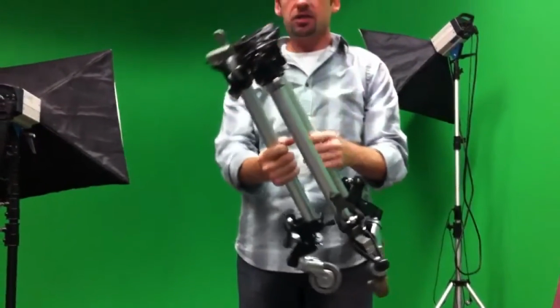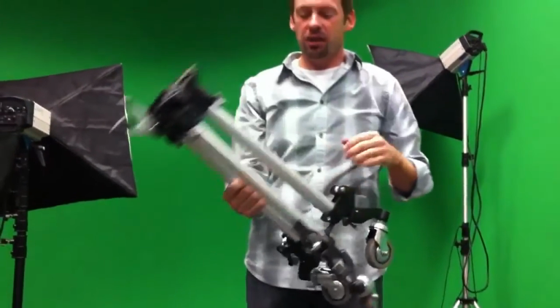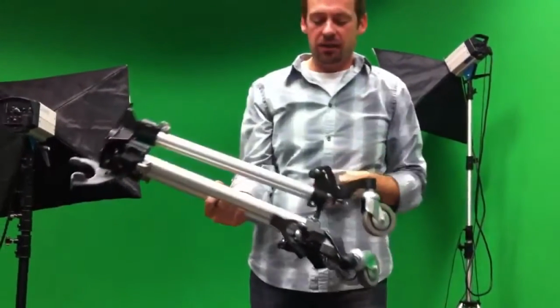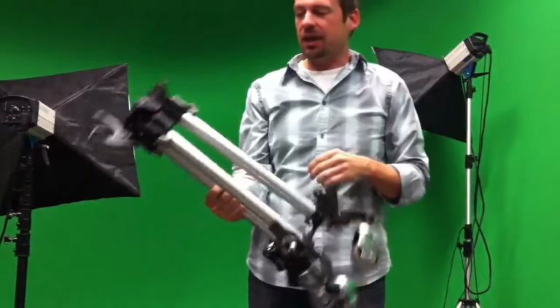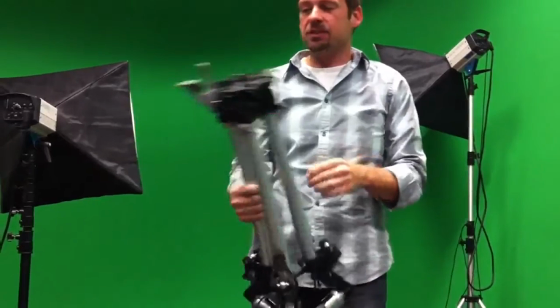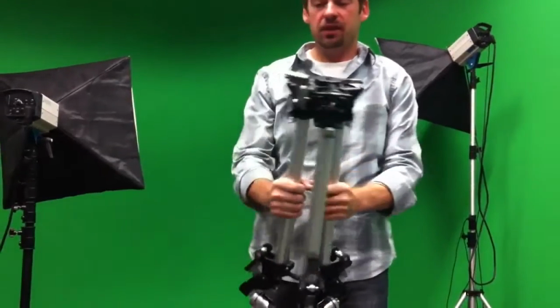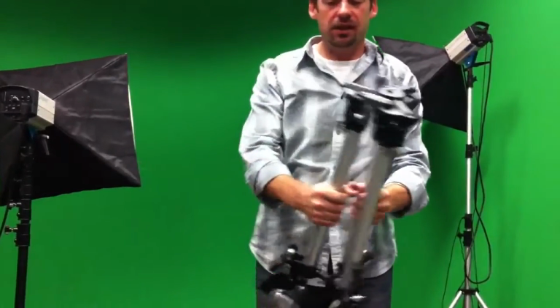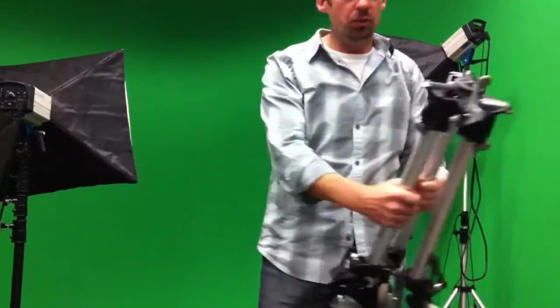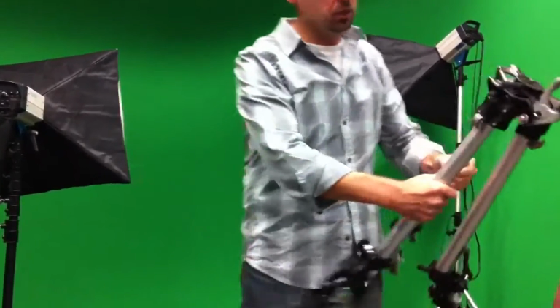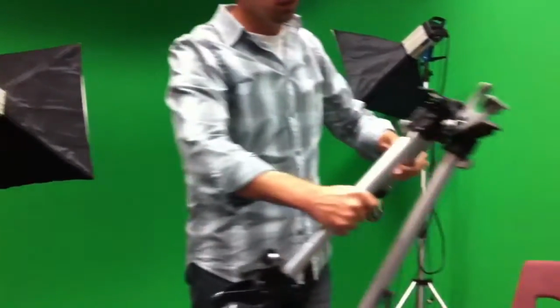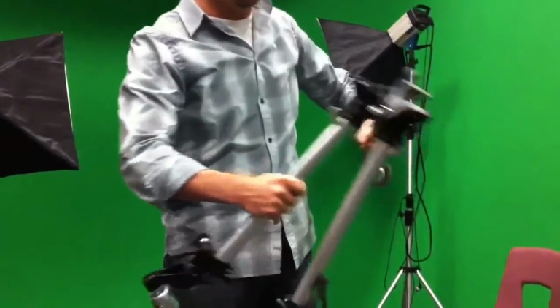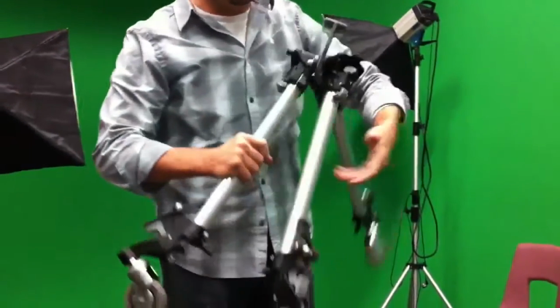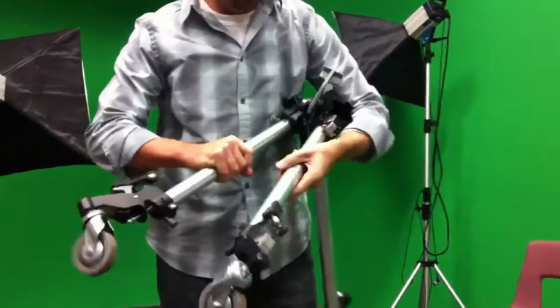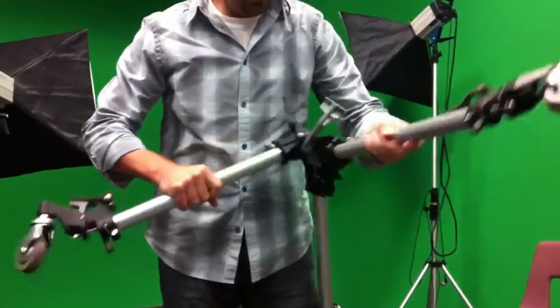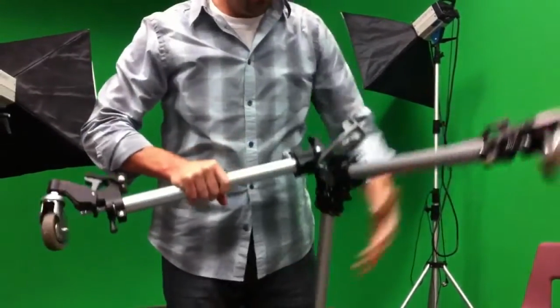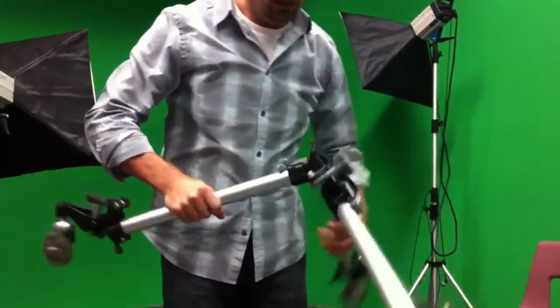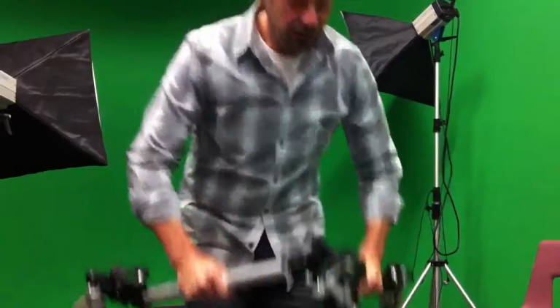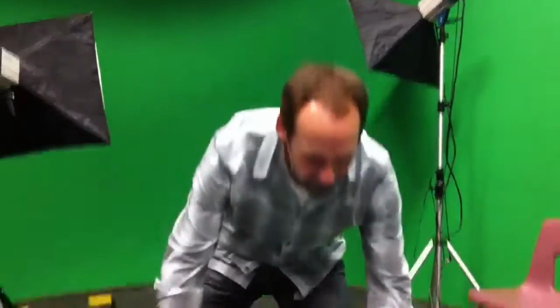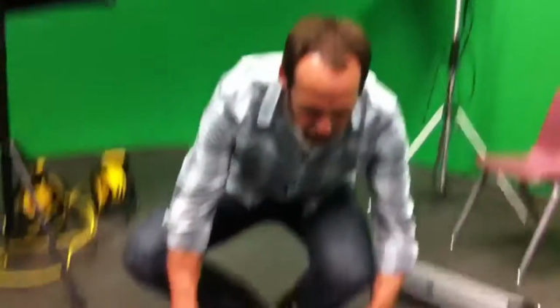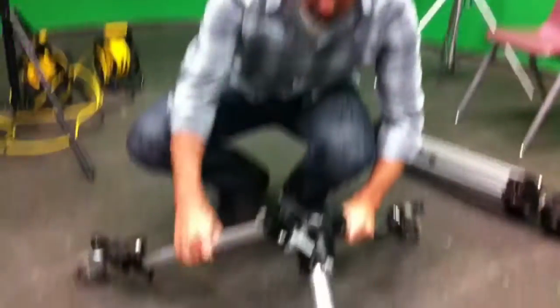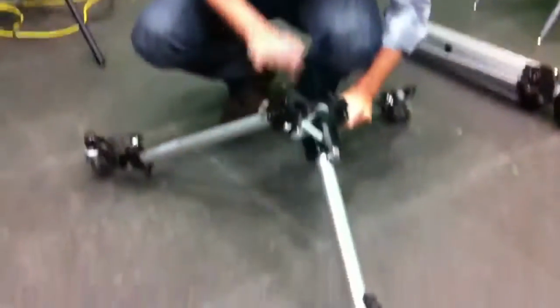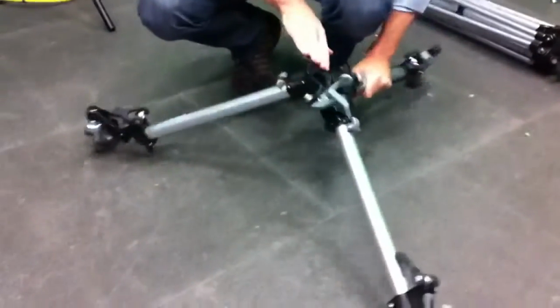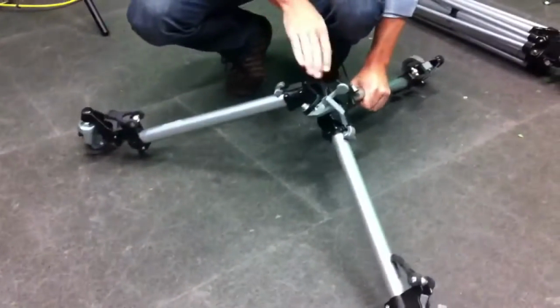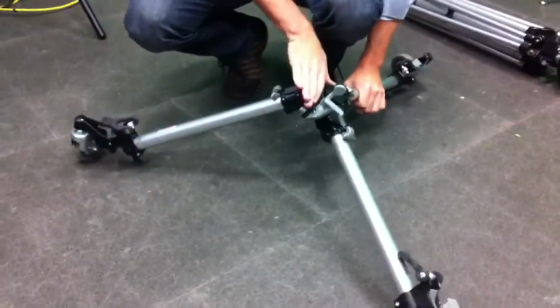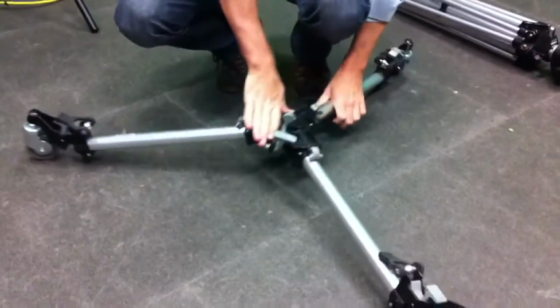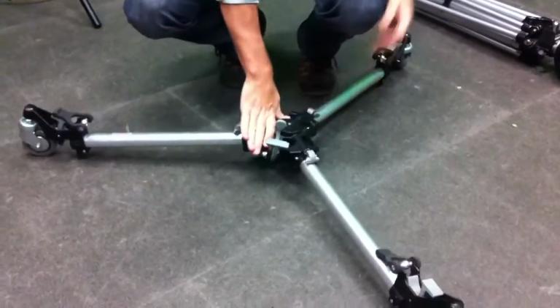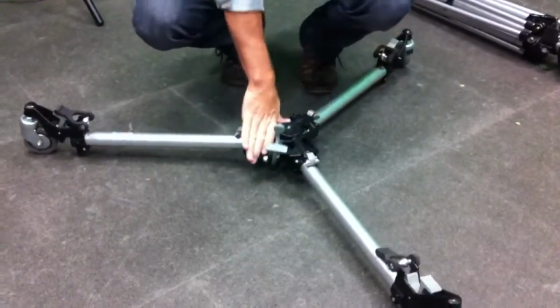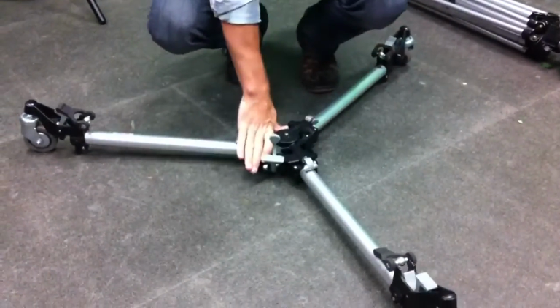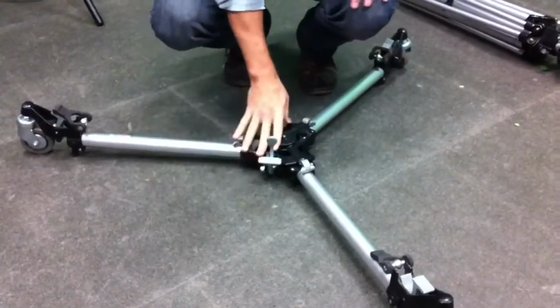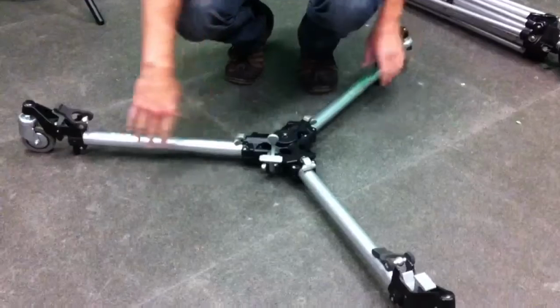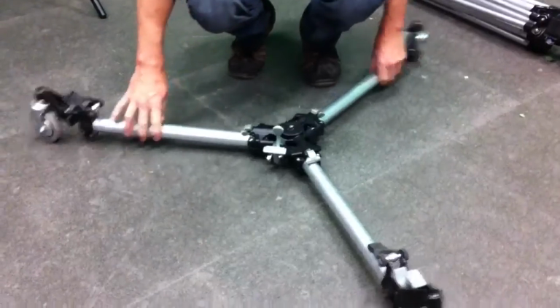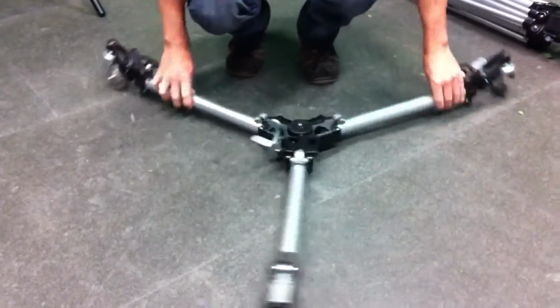The dolly right now is collapsed. To open it up, we just pull the legs apart. You can push down on it lightly and we'll feel it lock into position. So that's the dolly.